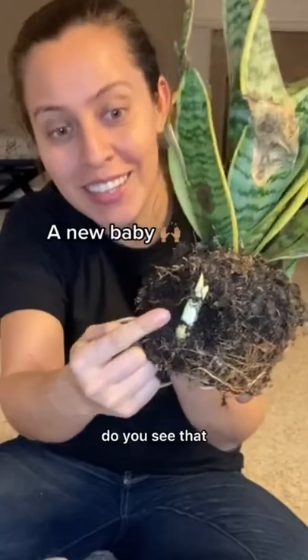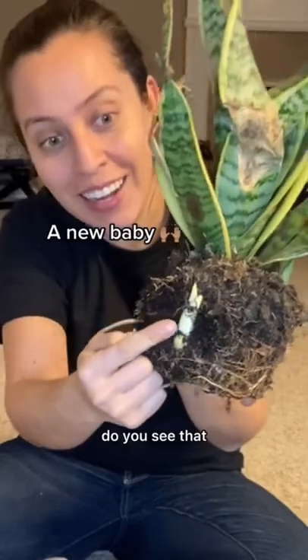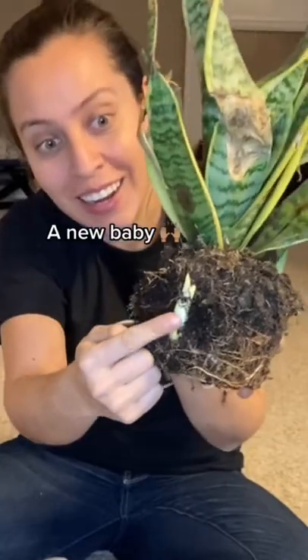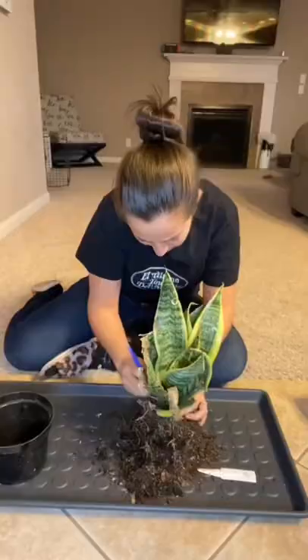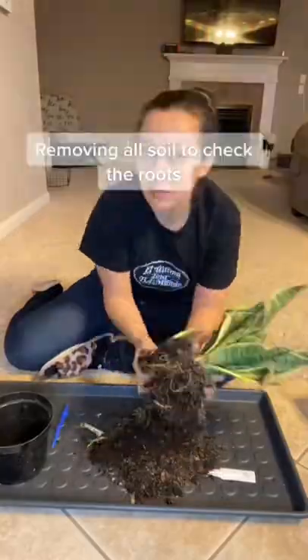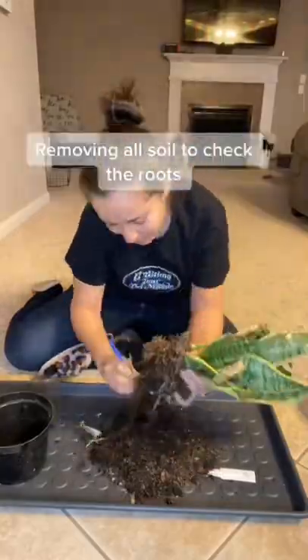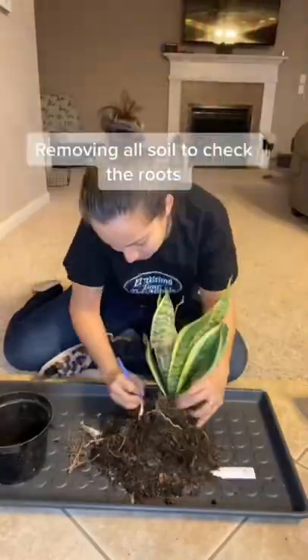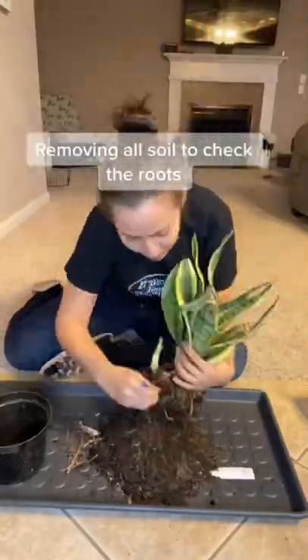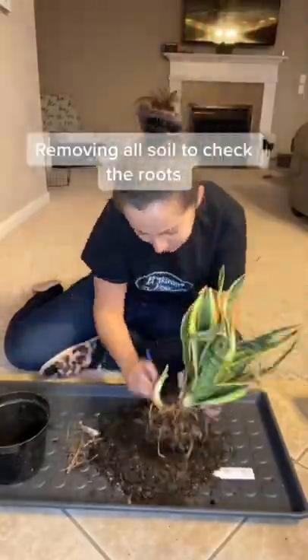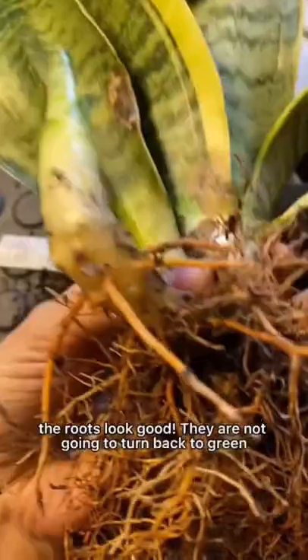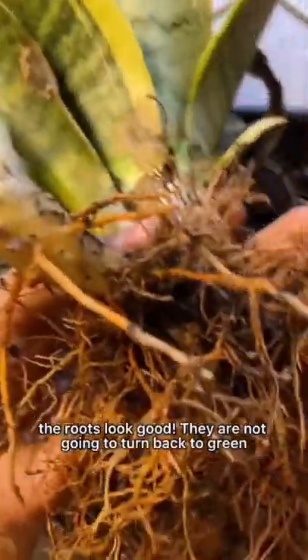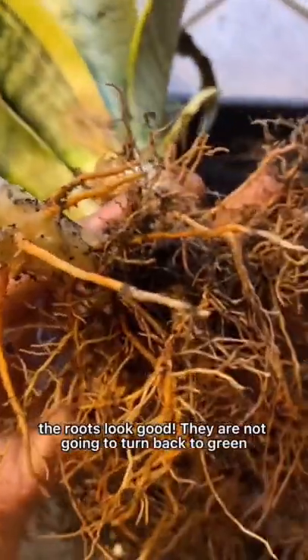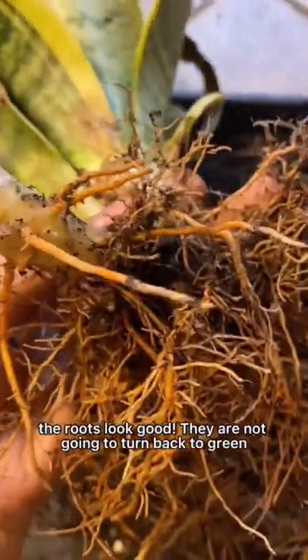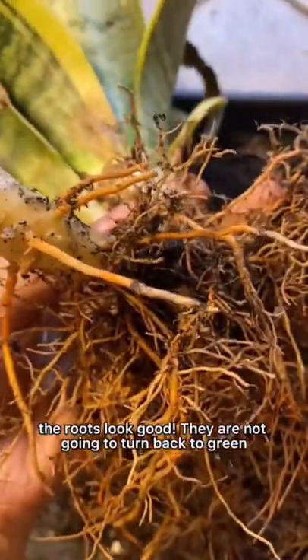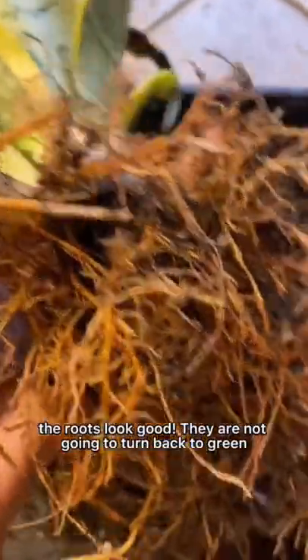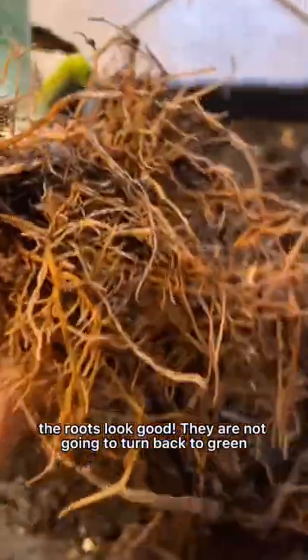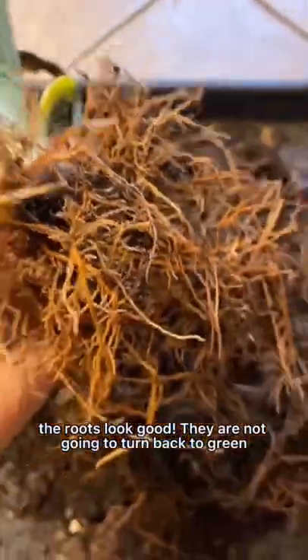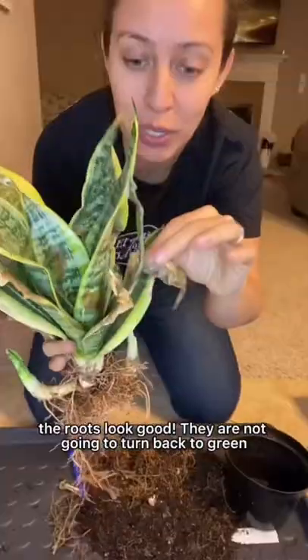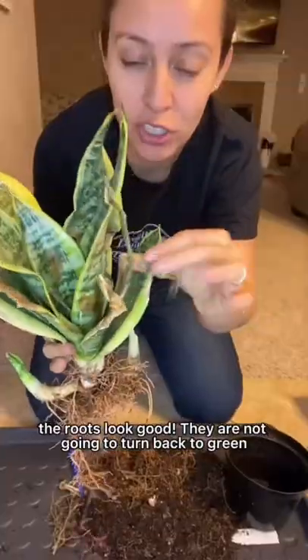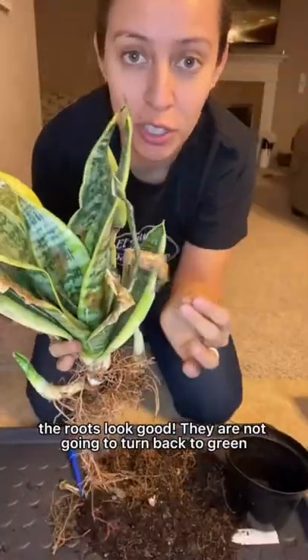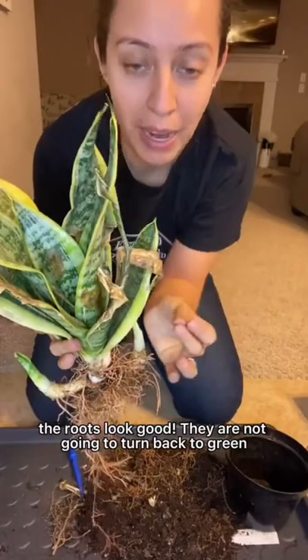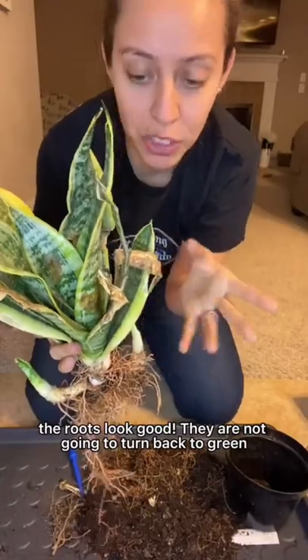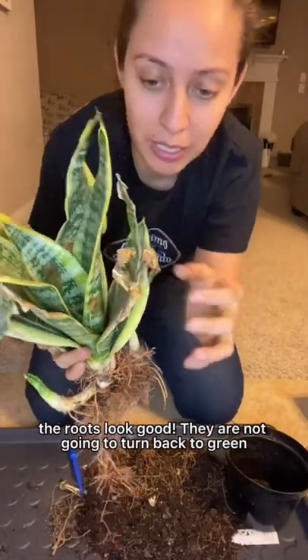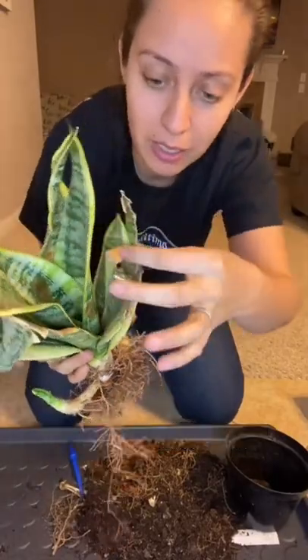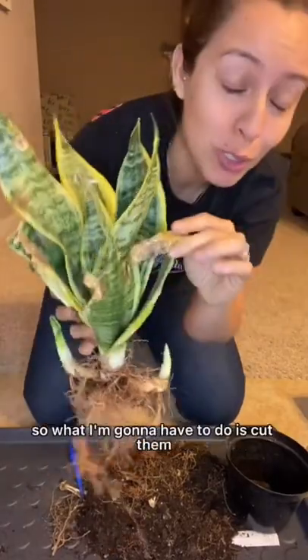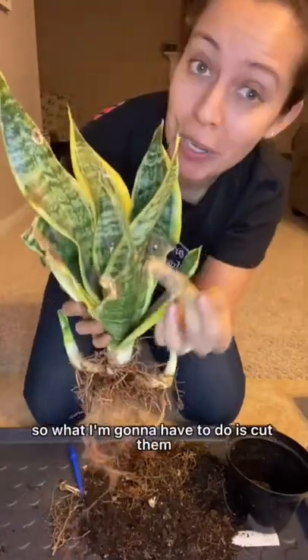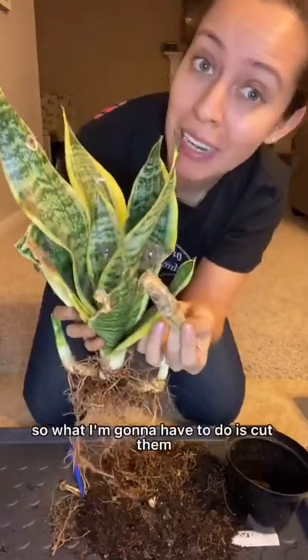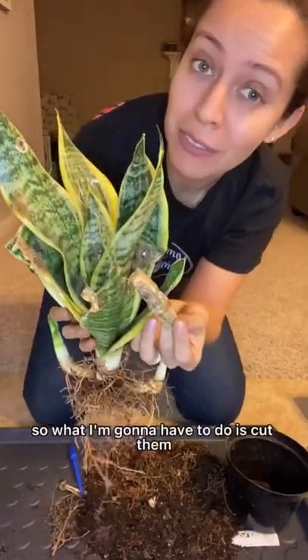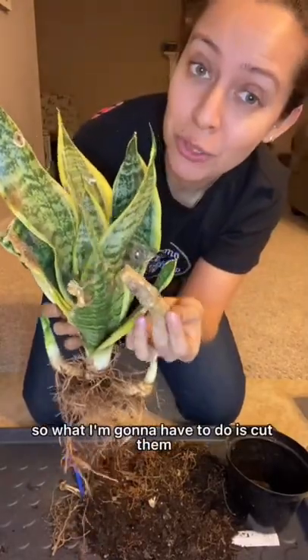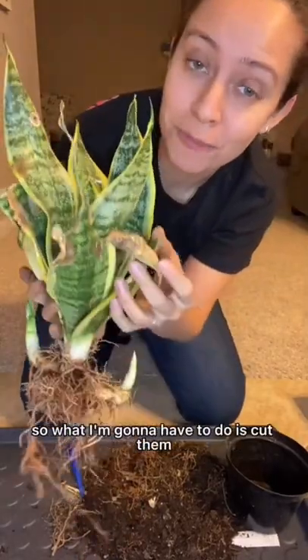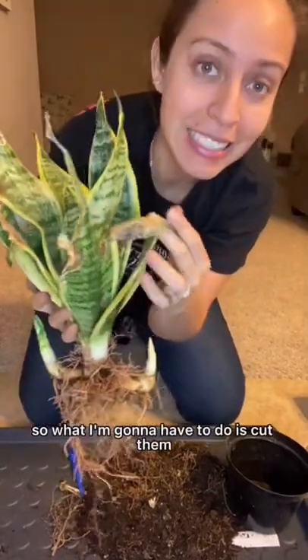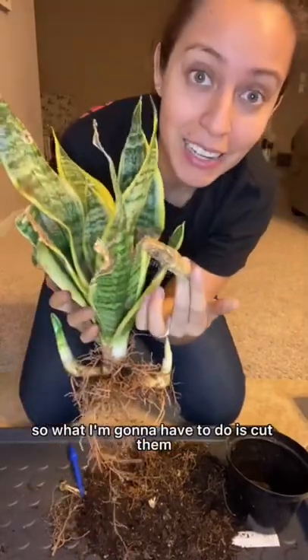See that? The roots look good. I'm going to turn back to green. So what I'm going to have to do is cut them.